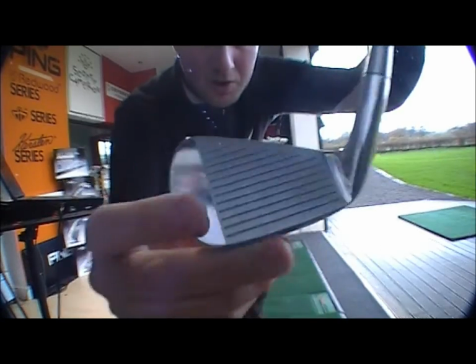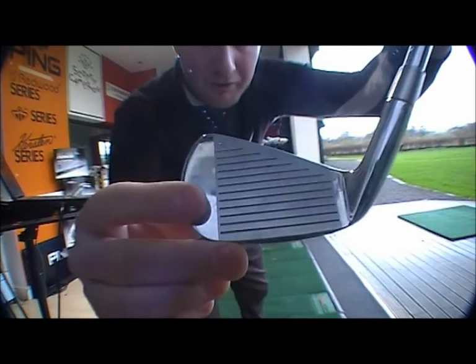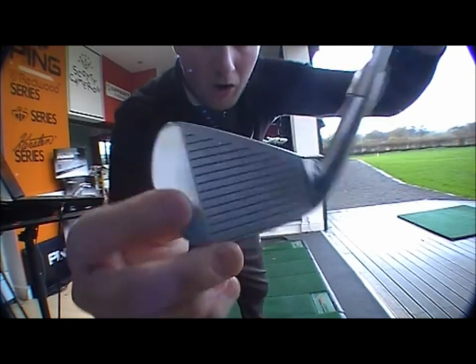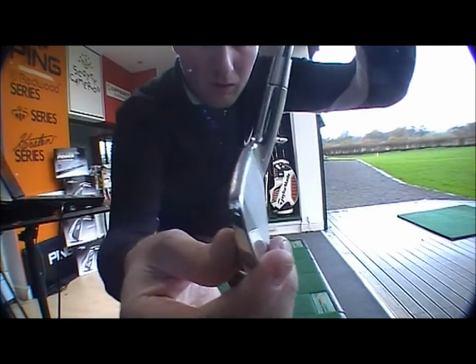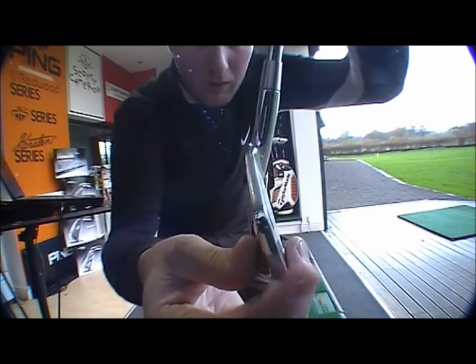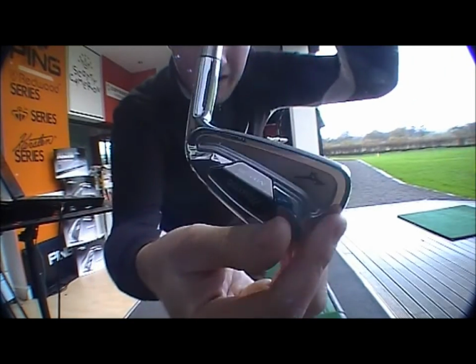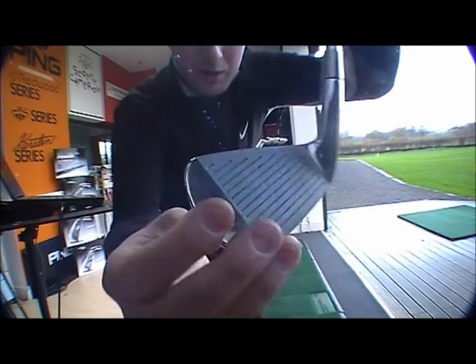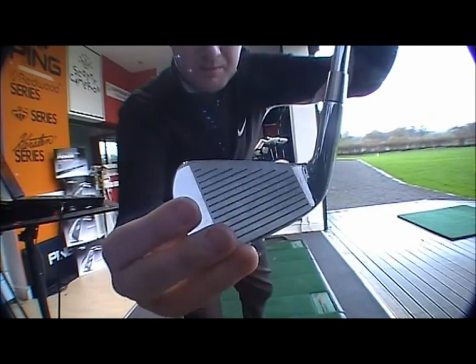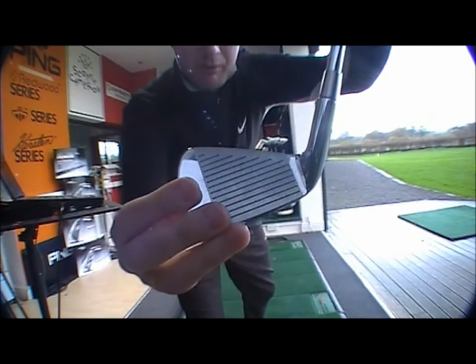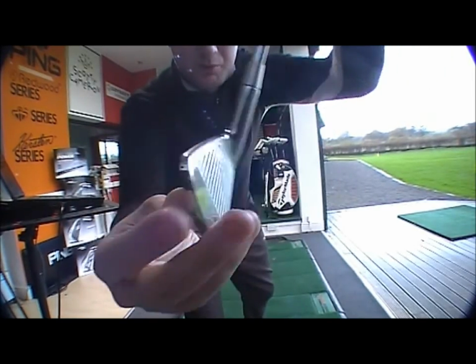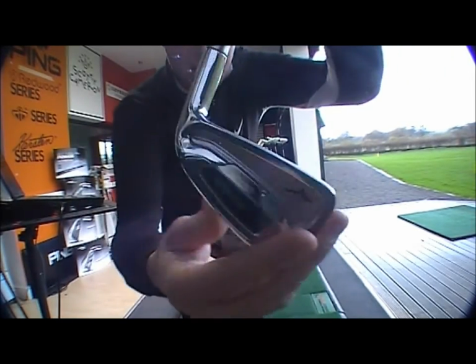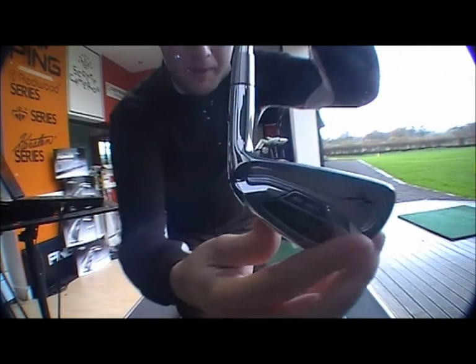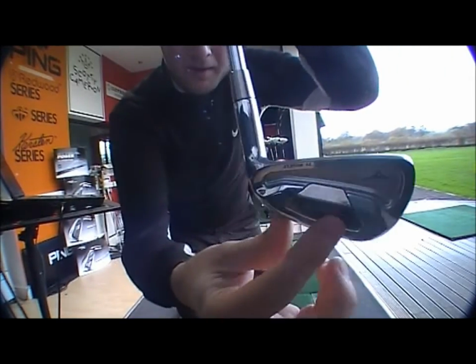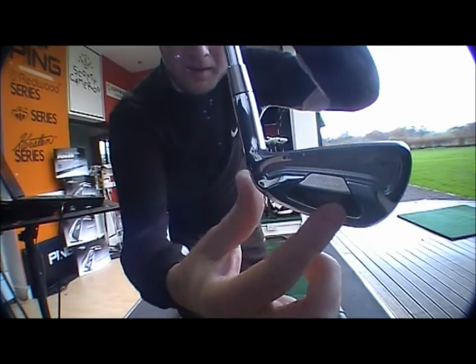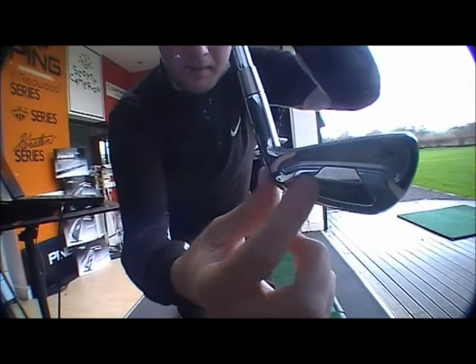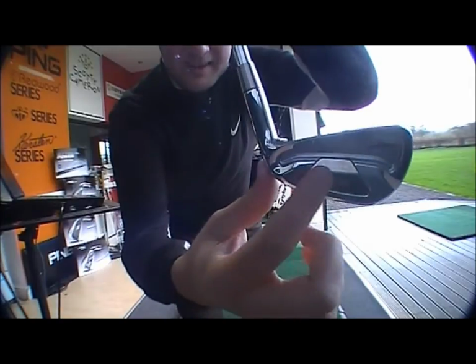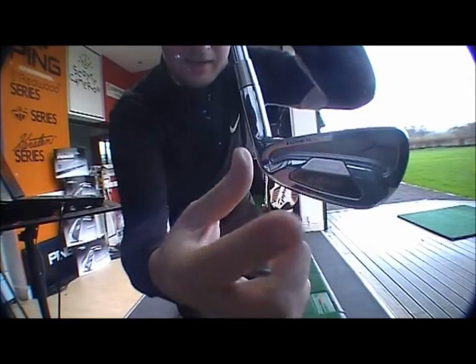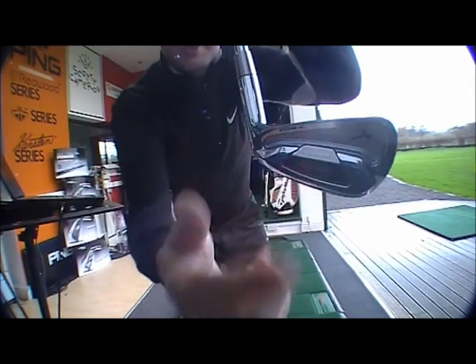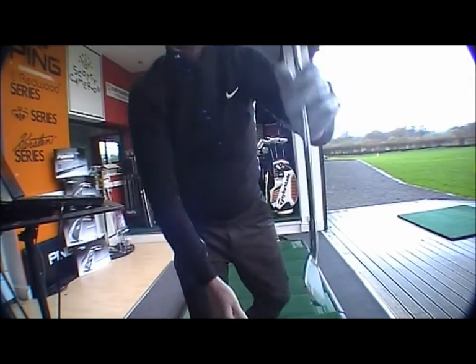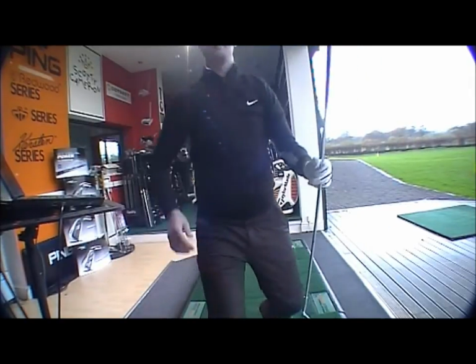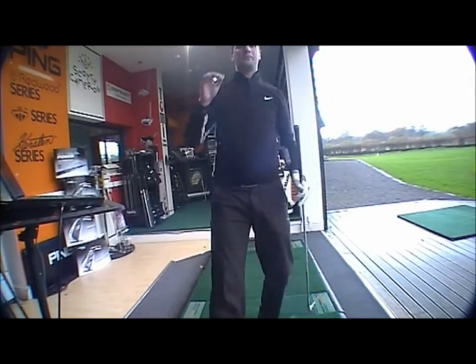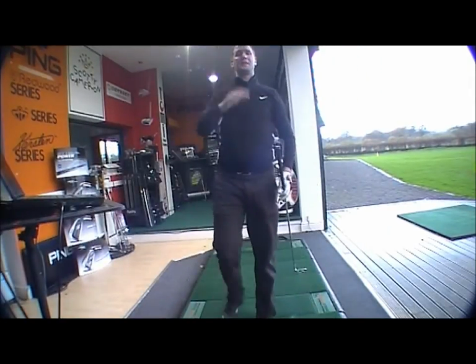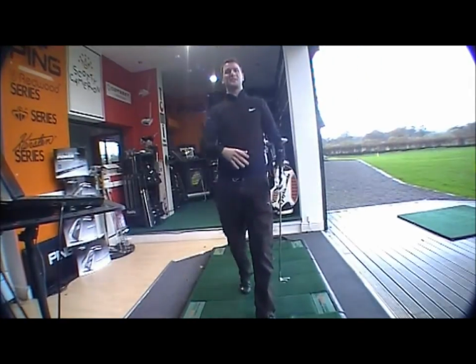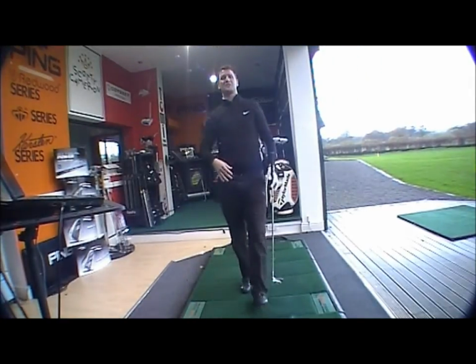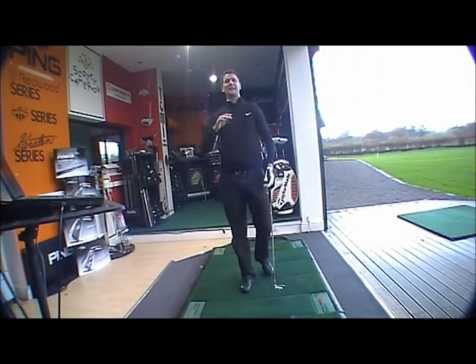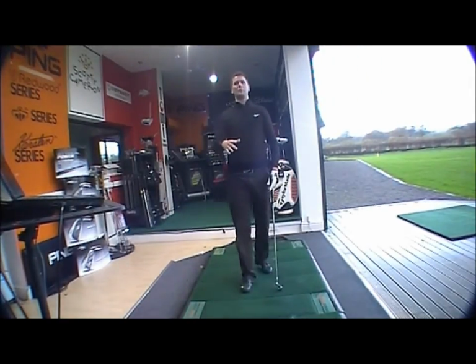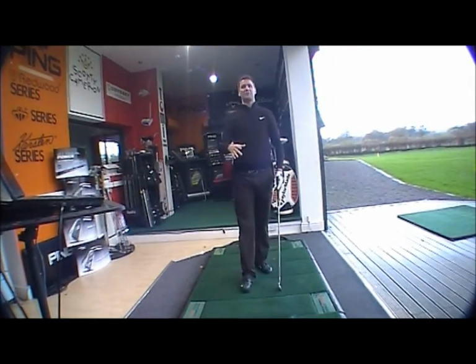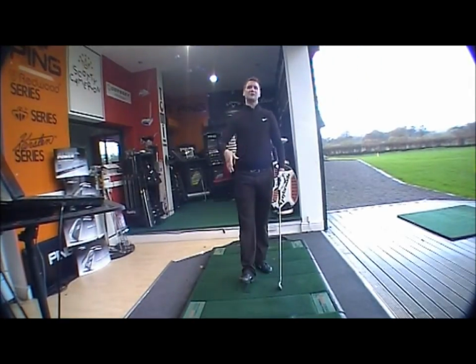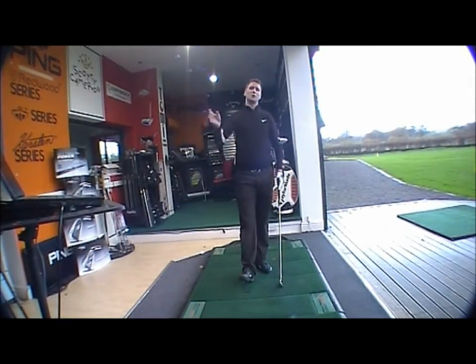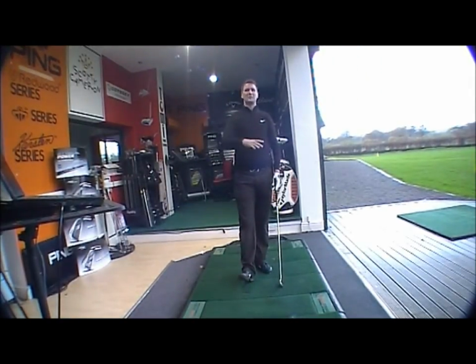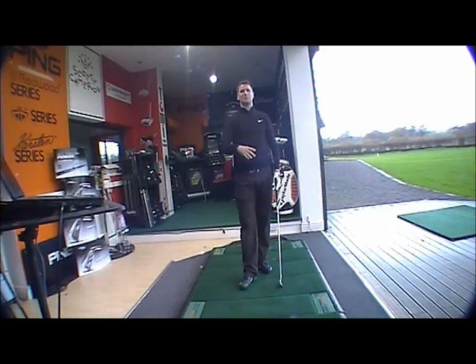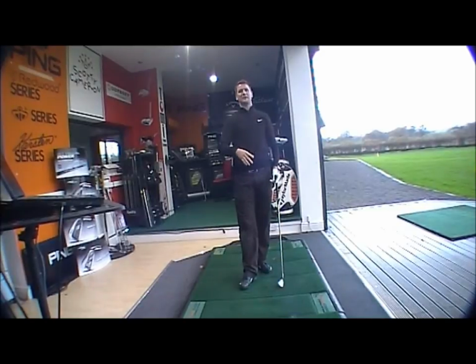So you've got everything you would expect from a Mizuno club, but the technology in here is going to give you that little bit more forgiveness with the same playability.